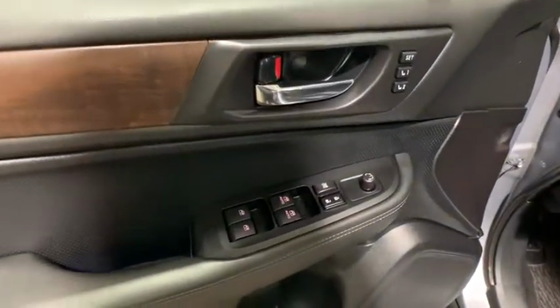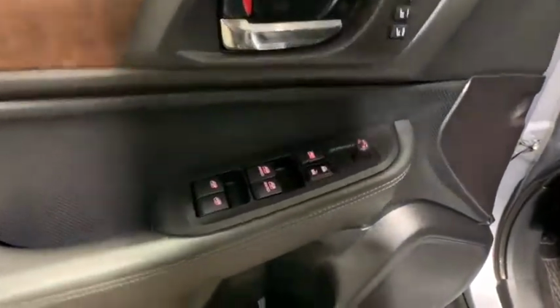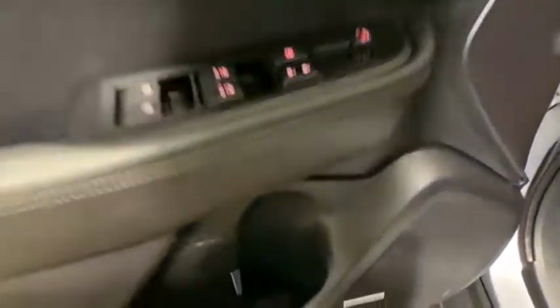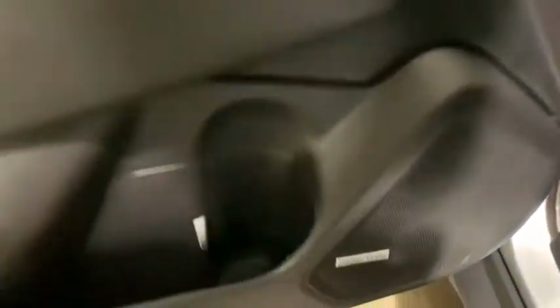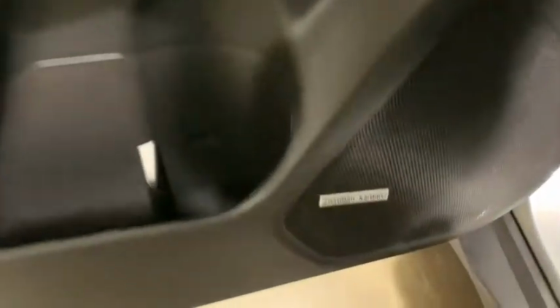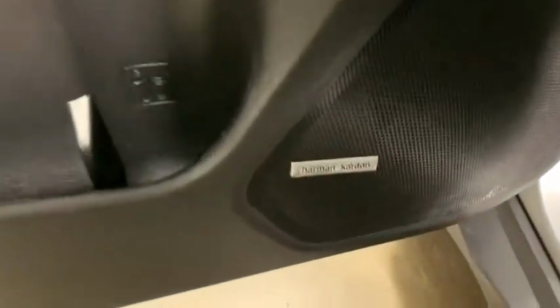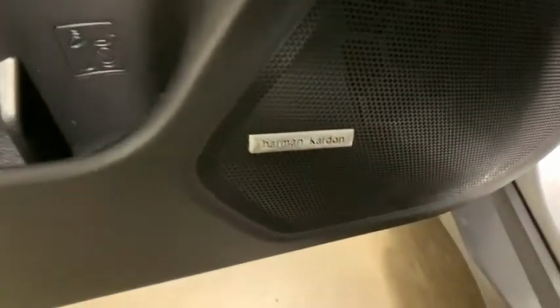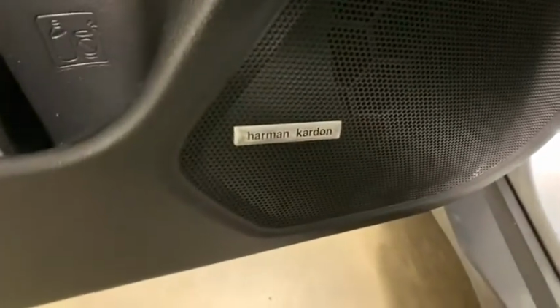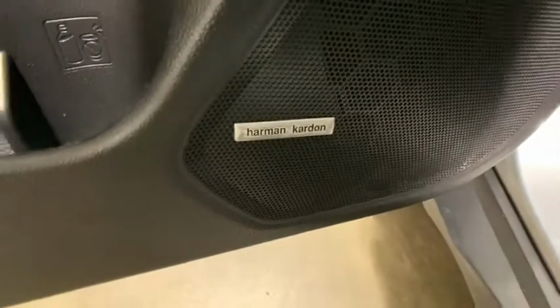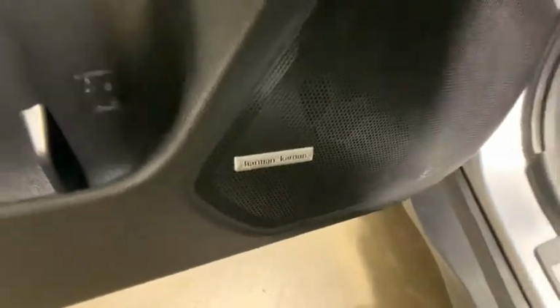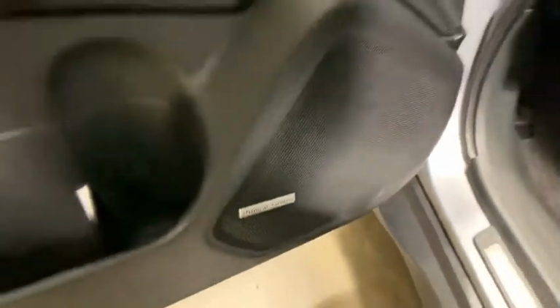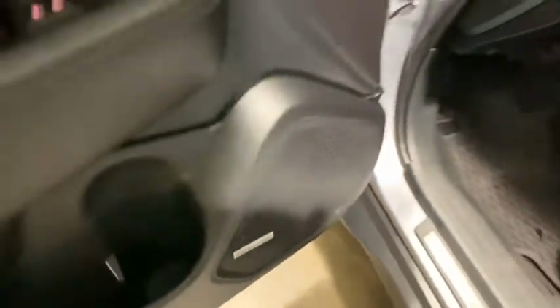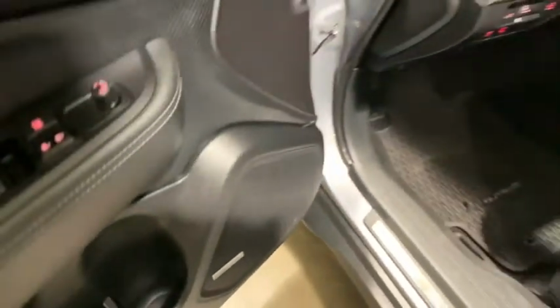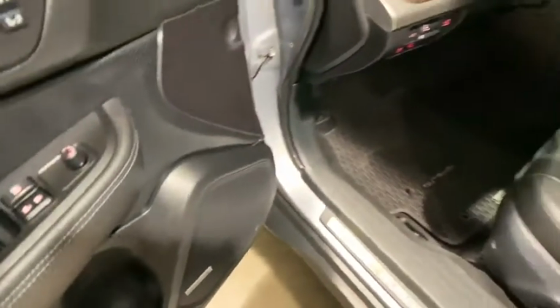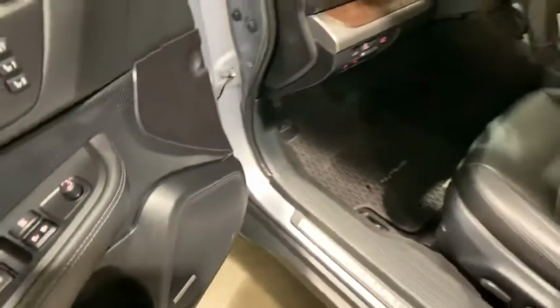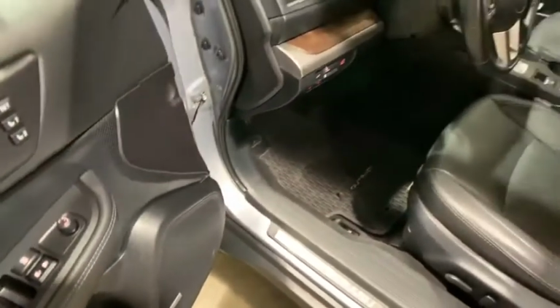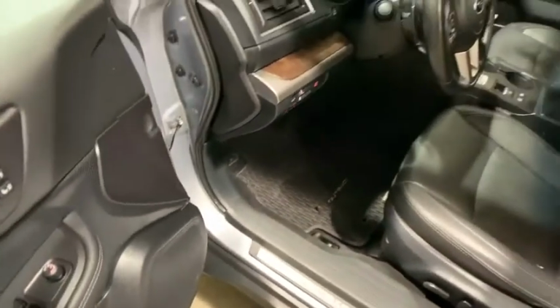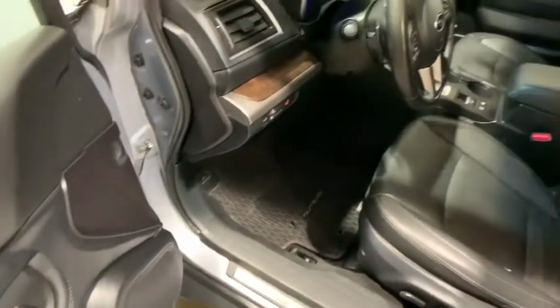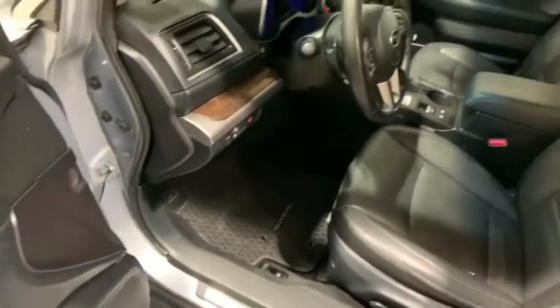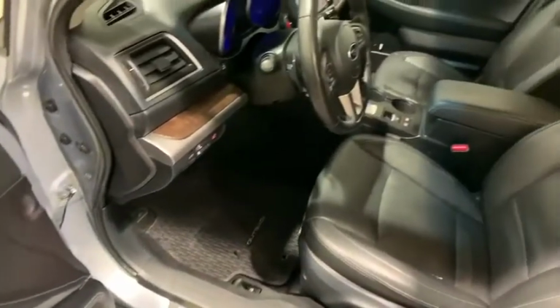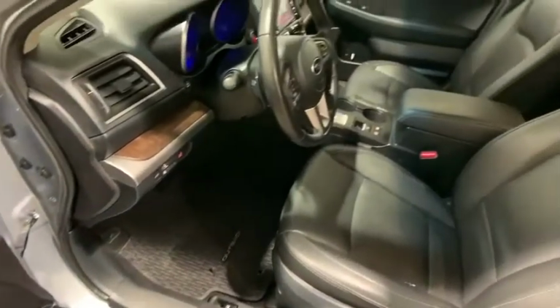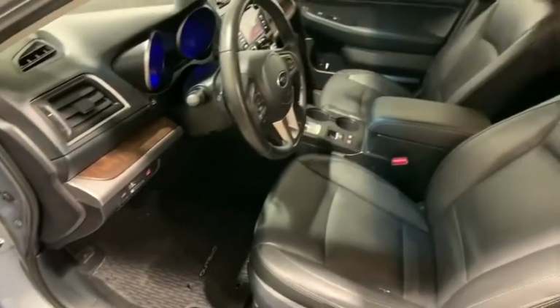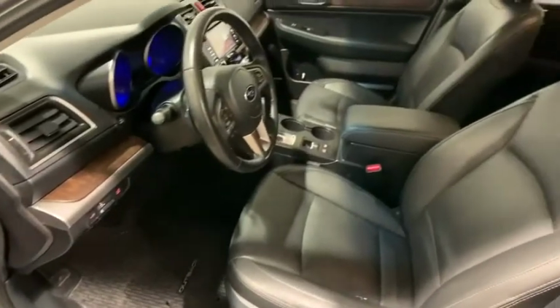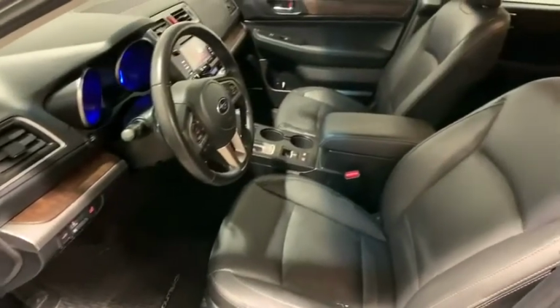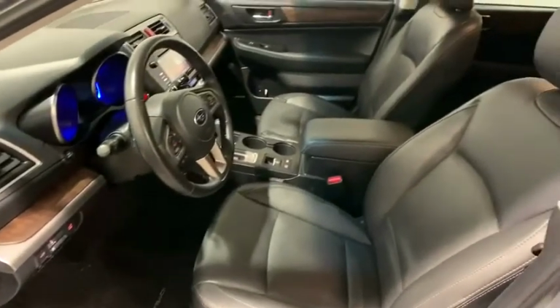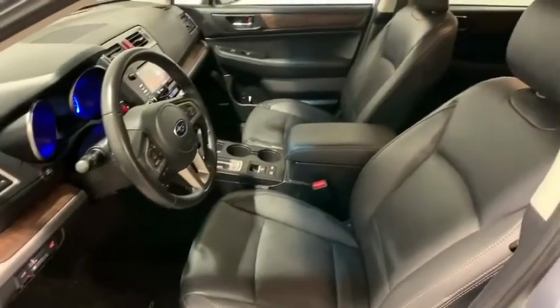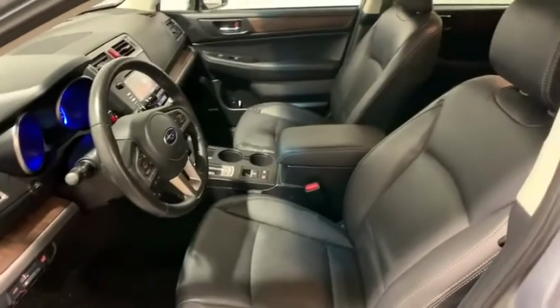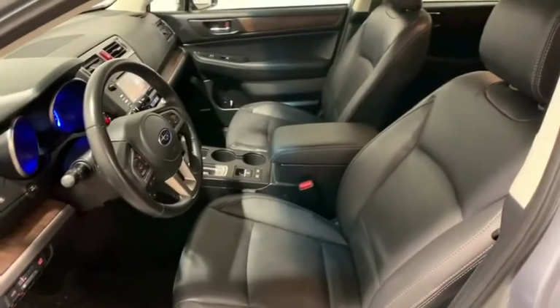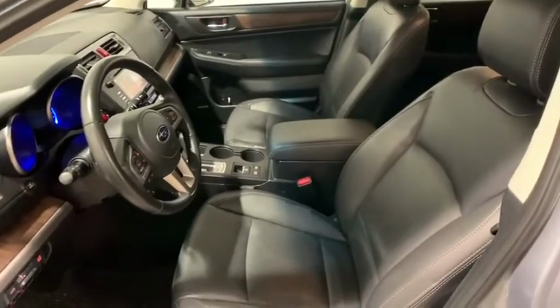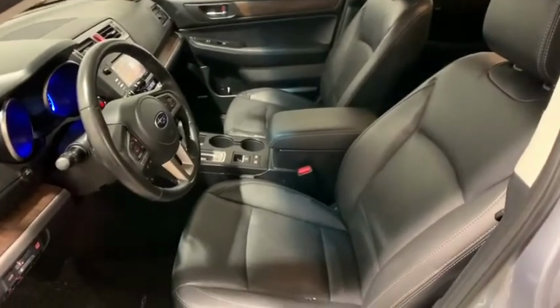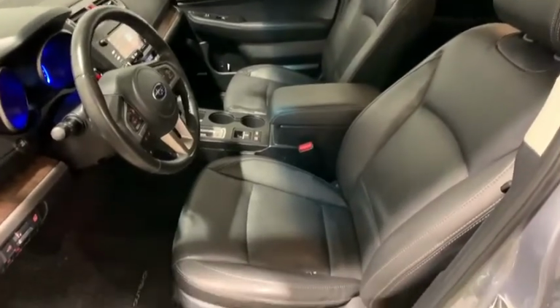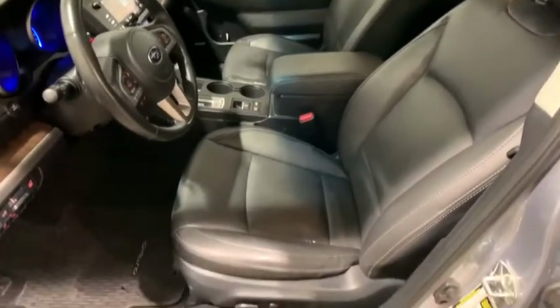Power windows, security system, rear window defroster, trip computer. This isn't just a vehicle, it's an experience. So stop in for a test drive today.